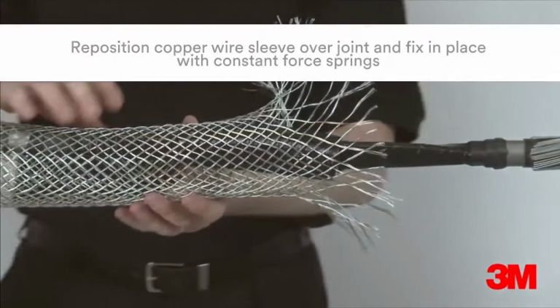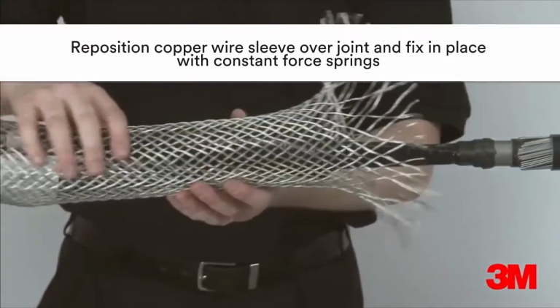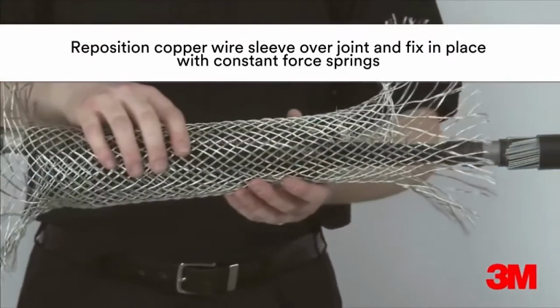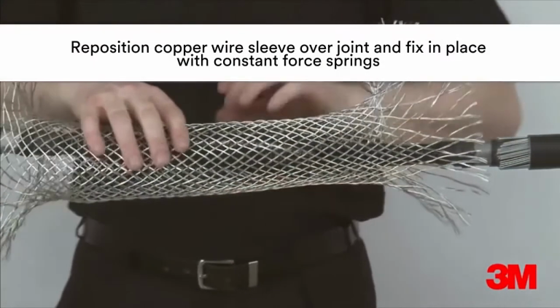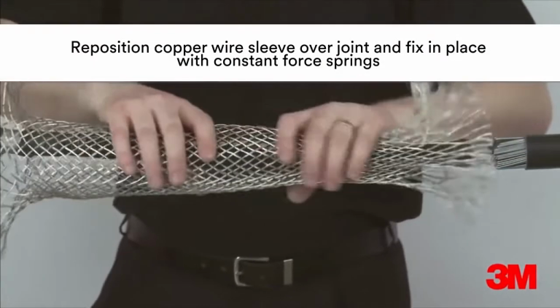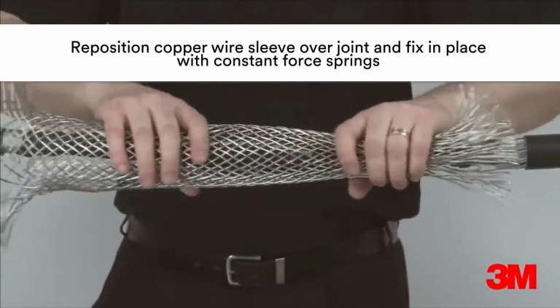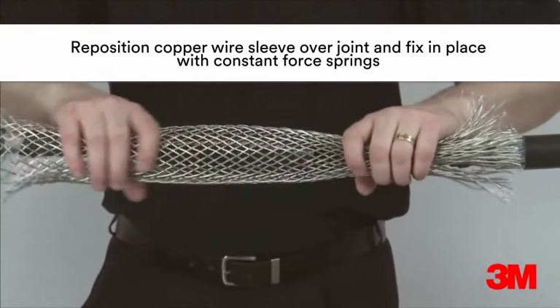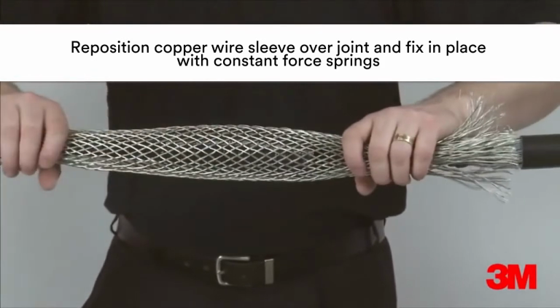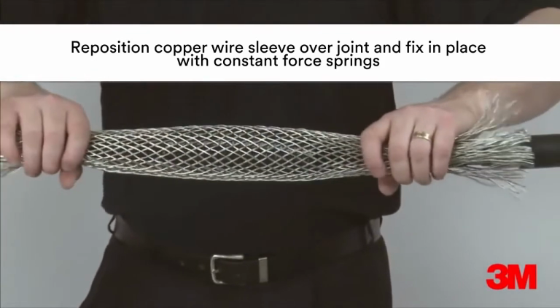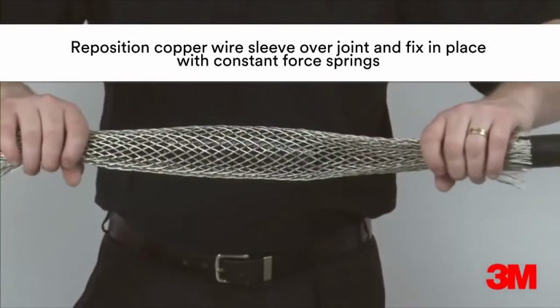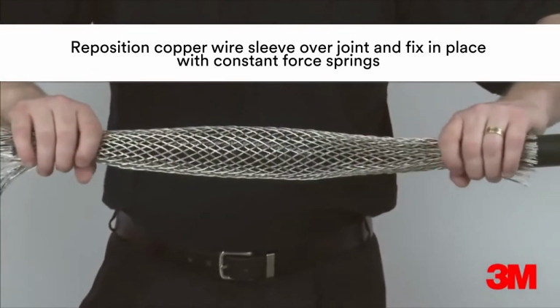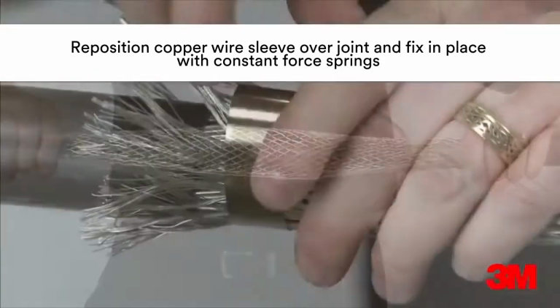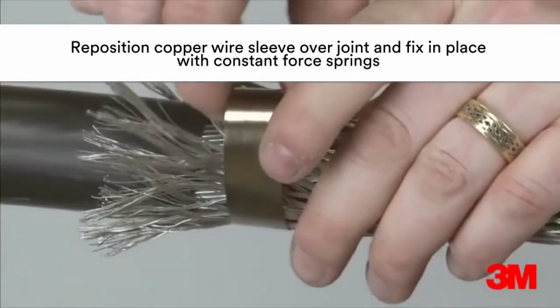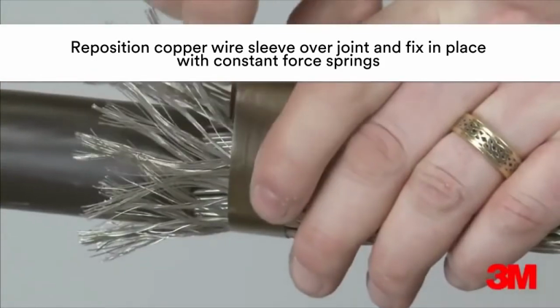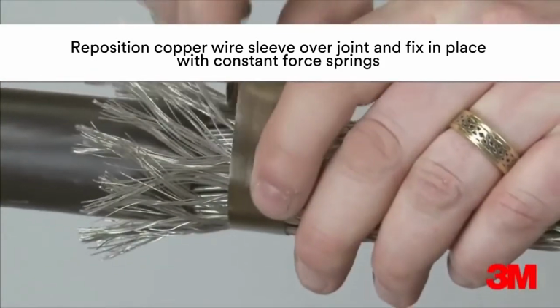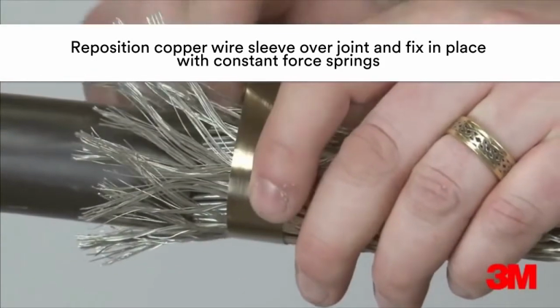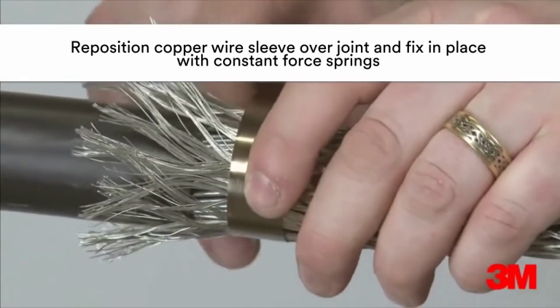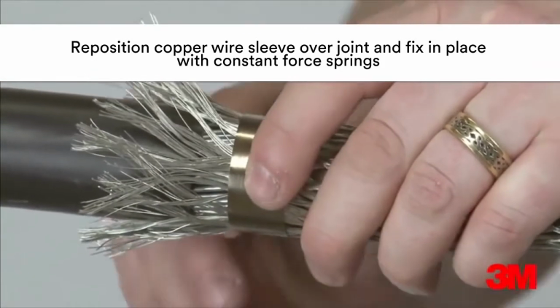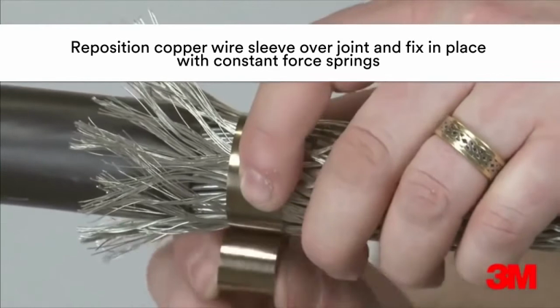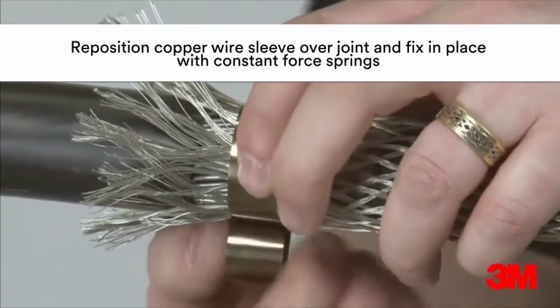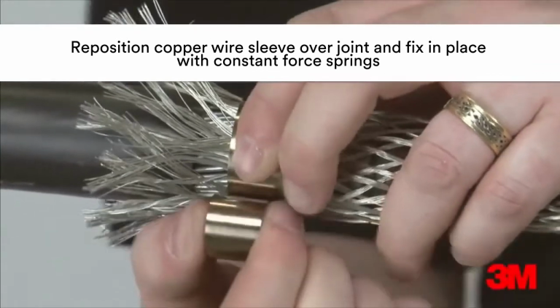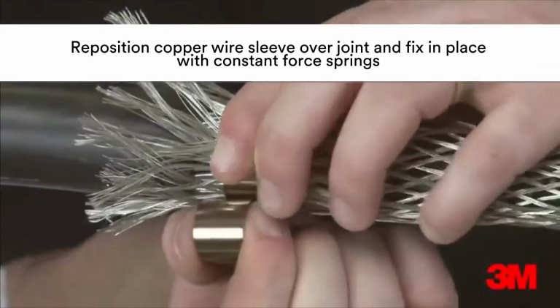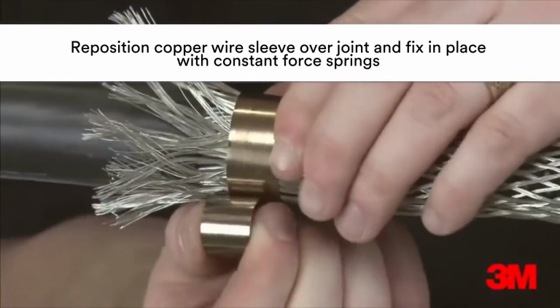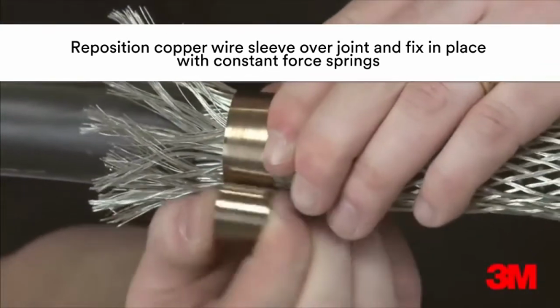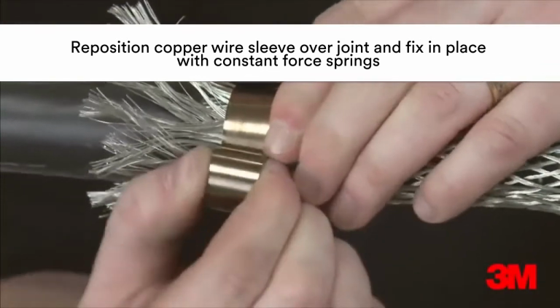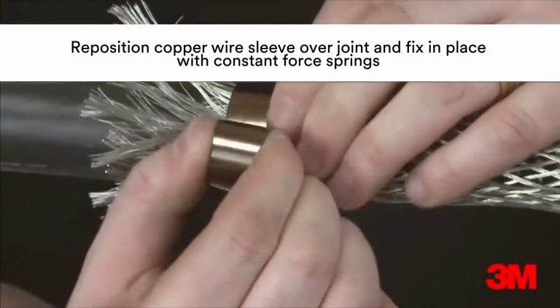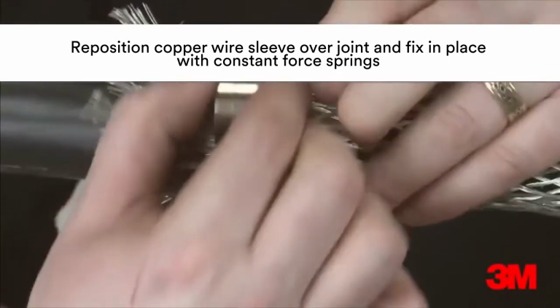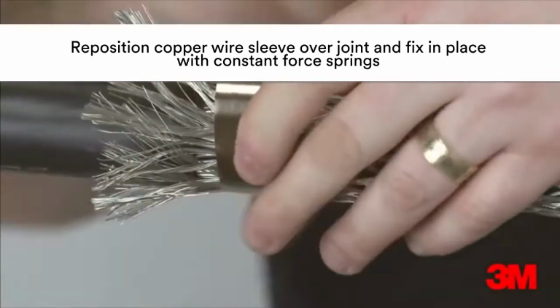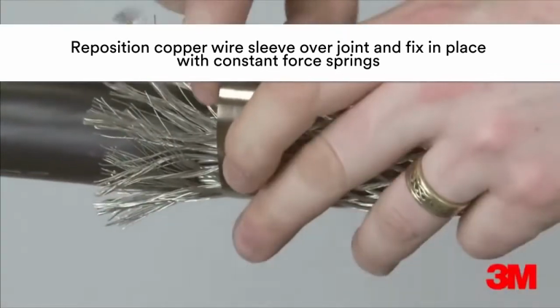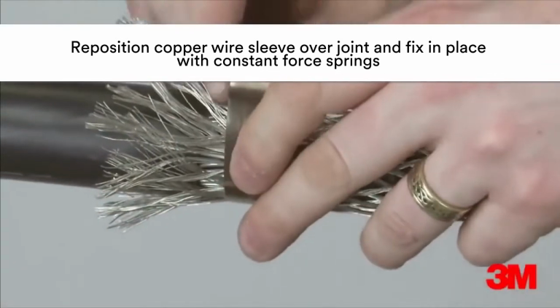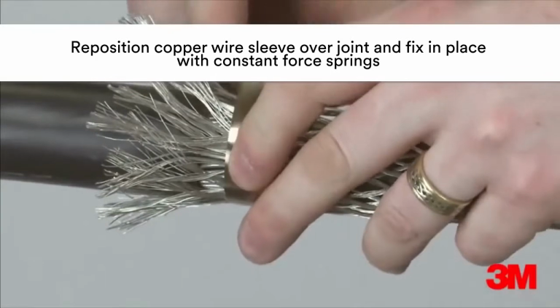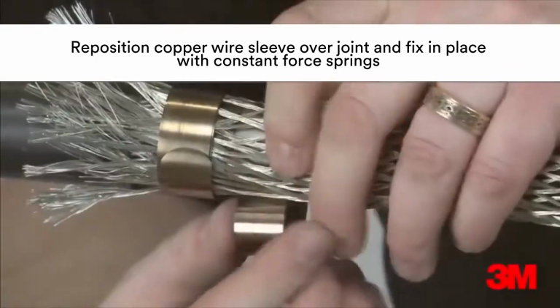The copper wire sleeve is then repositioned over the joint and is then secured onto the armours with constant force springs. This provides a complete 360 degree earth screen around the joint for added protection.